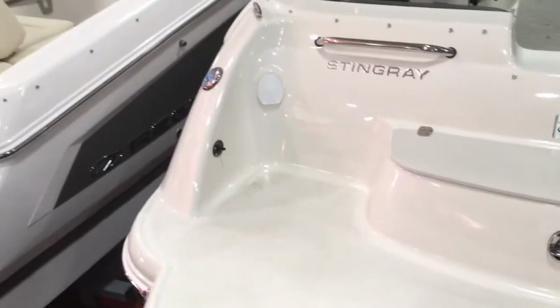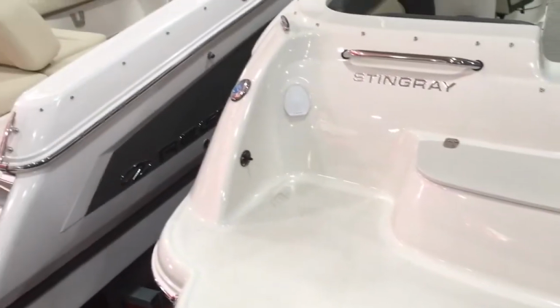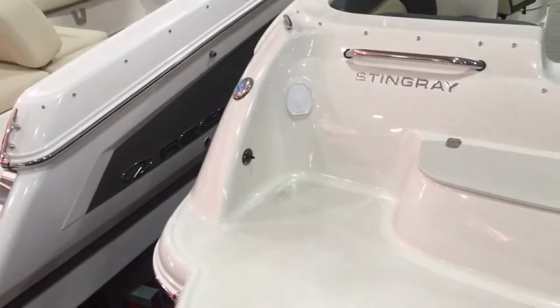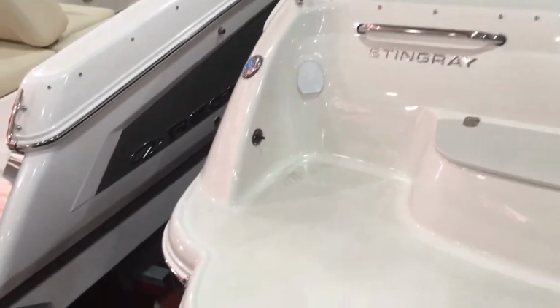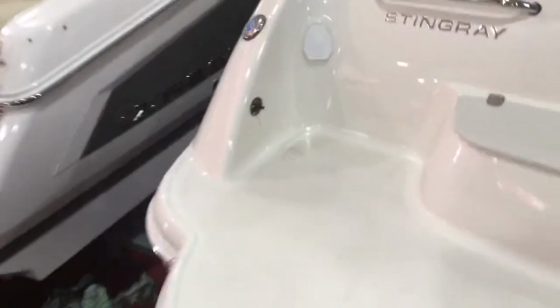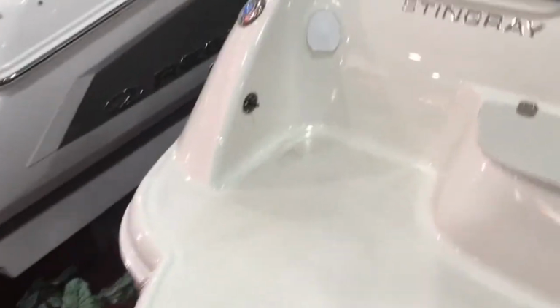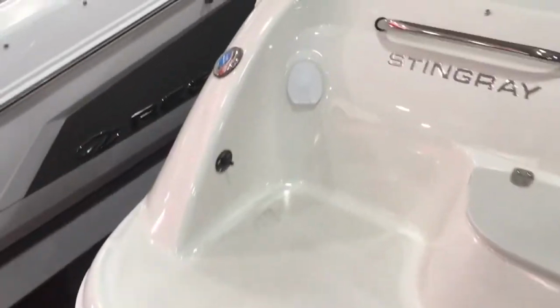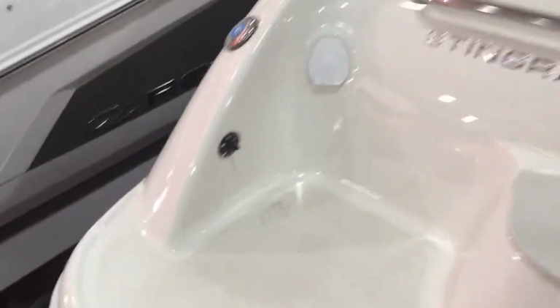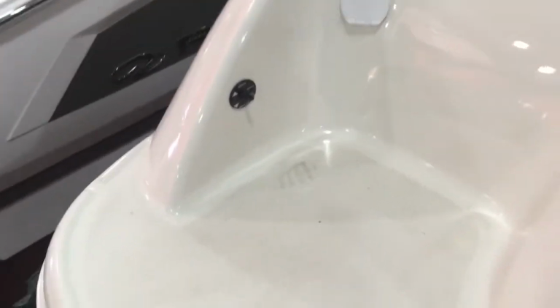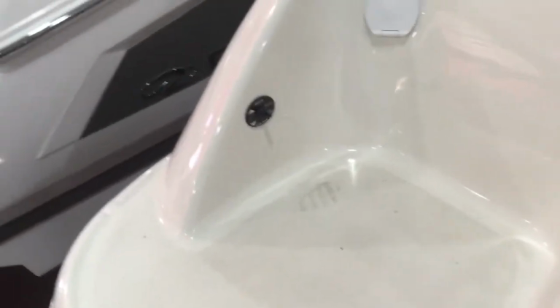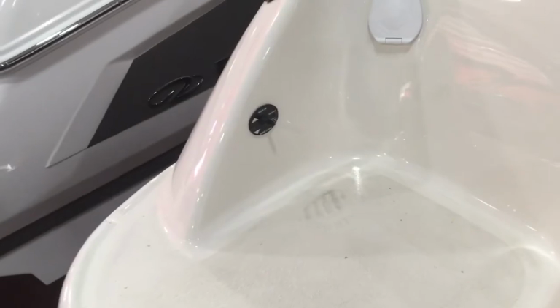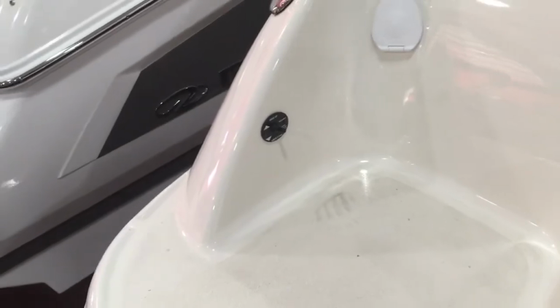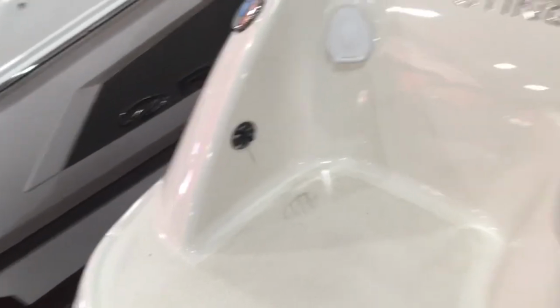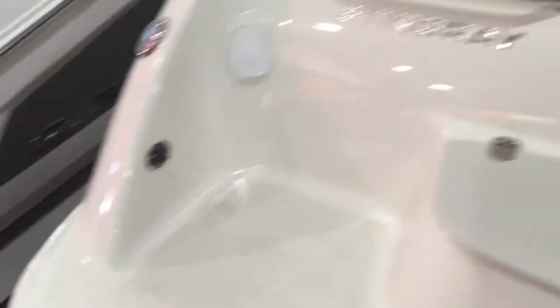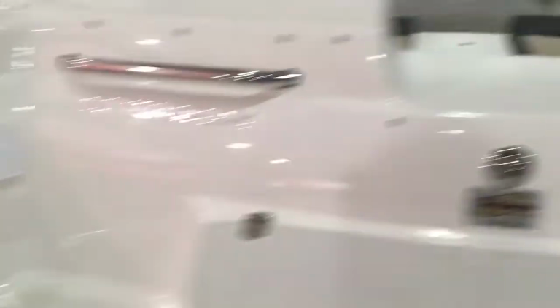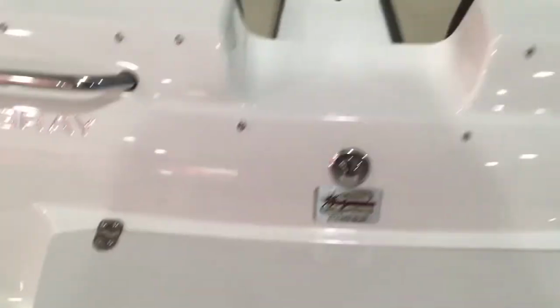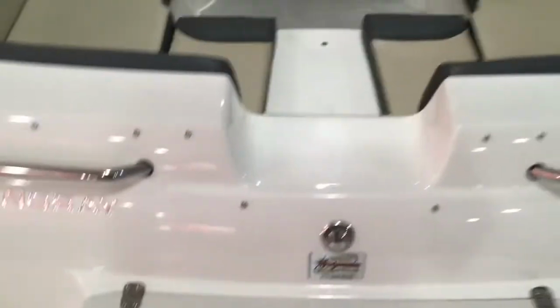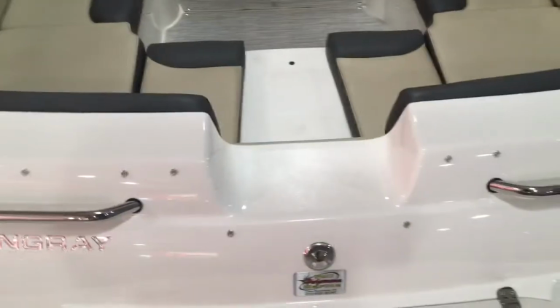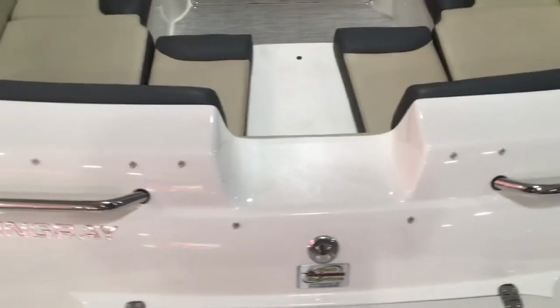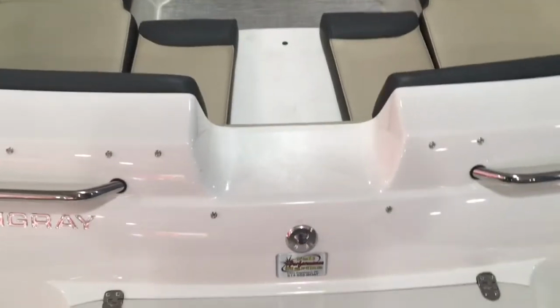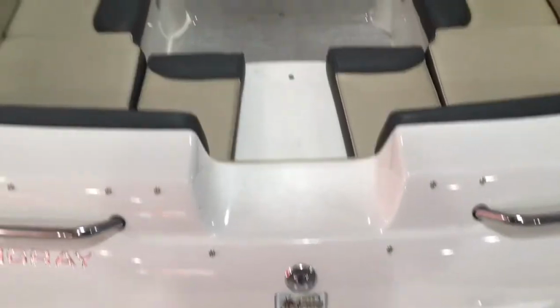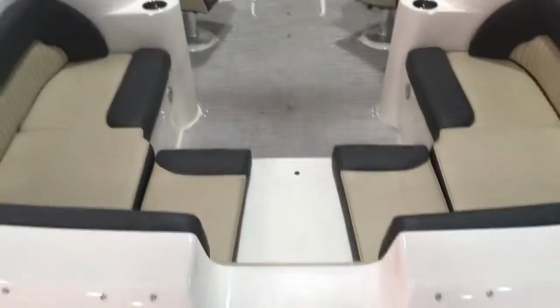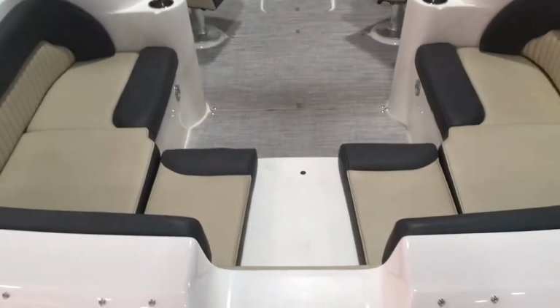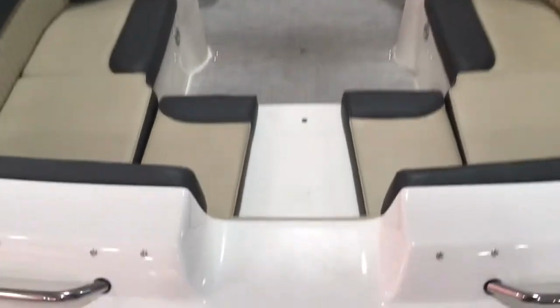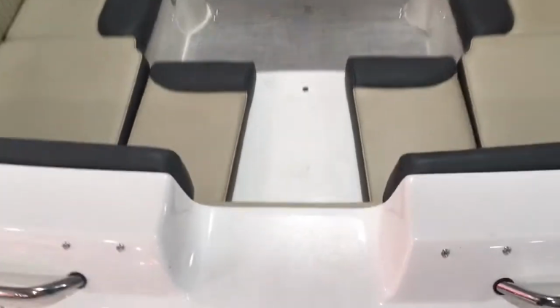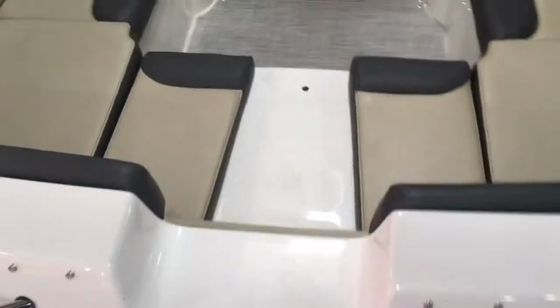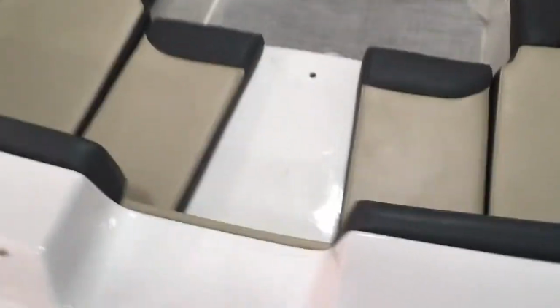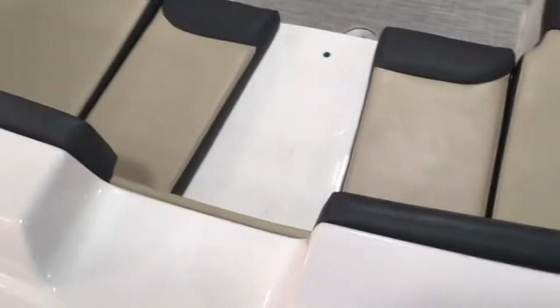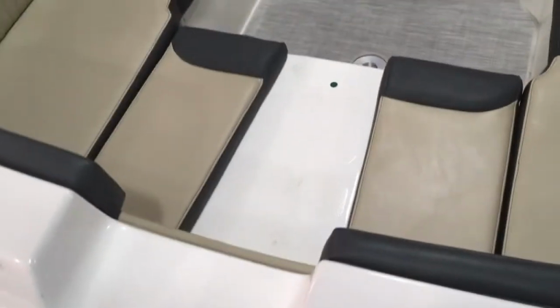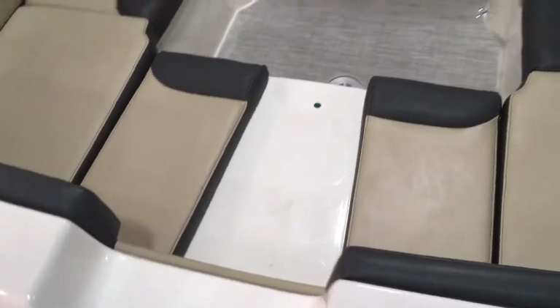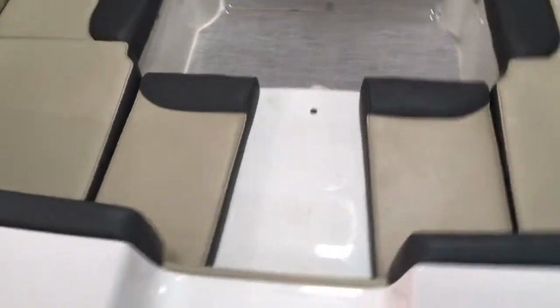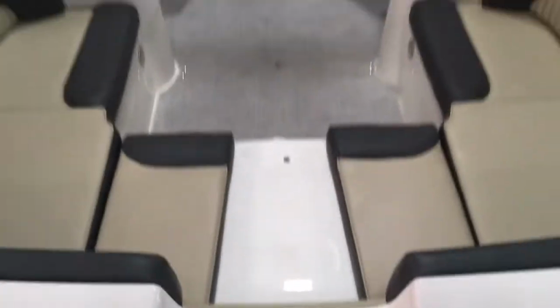There's a transom shower and a transom trim switch right there. We have a full walk-through and there's also a filler seat that fills in right there.